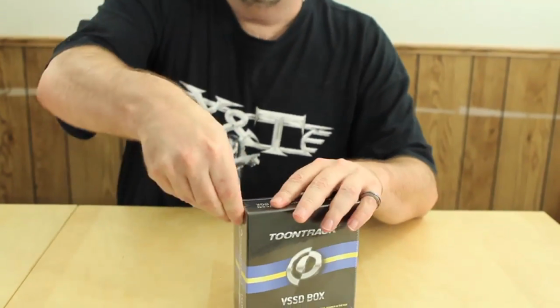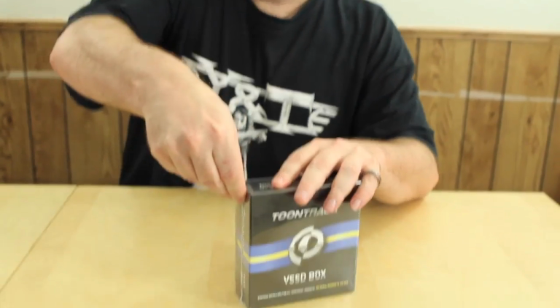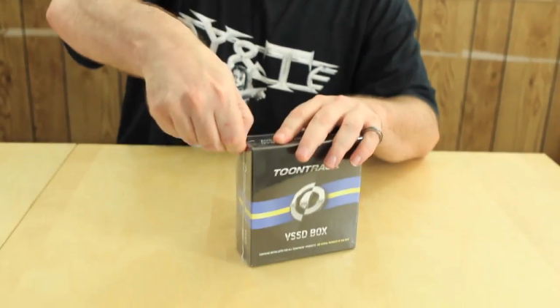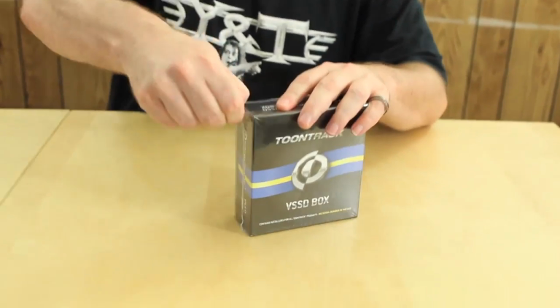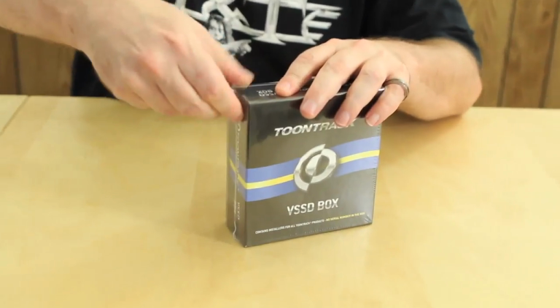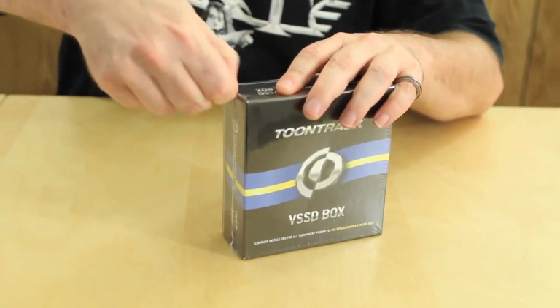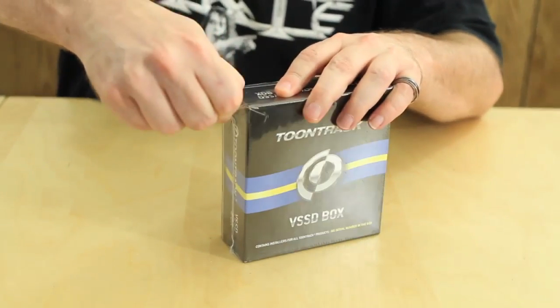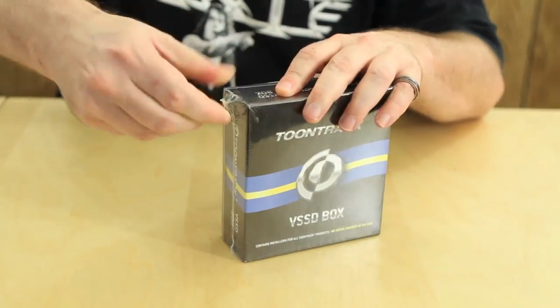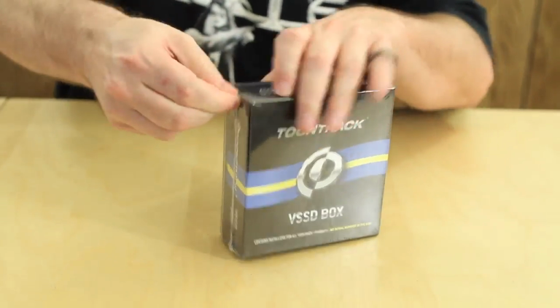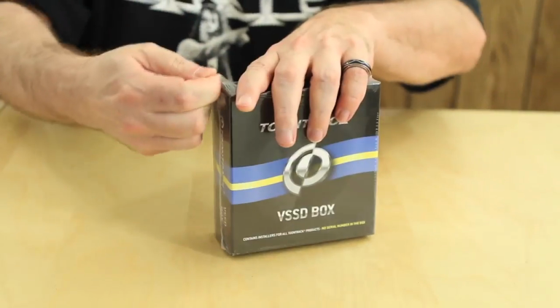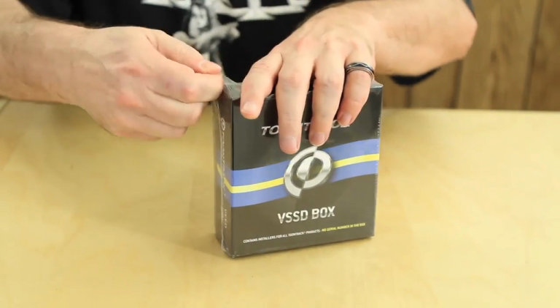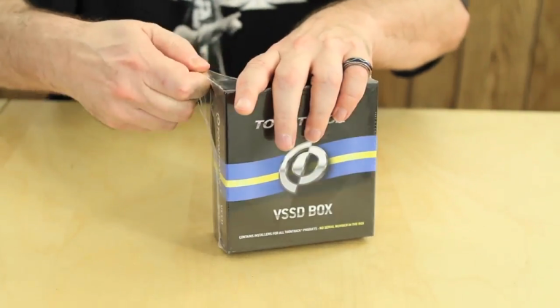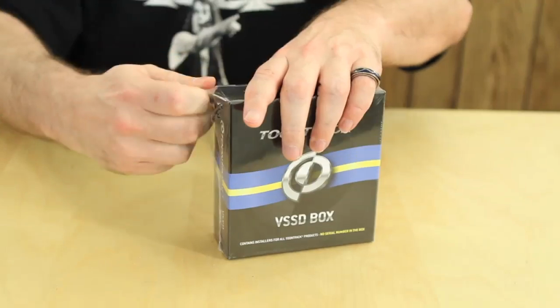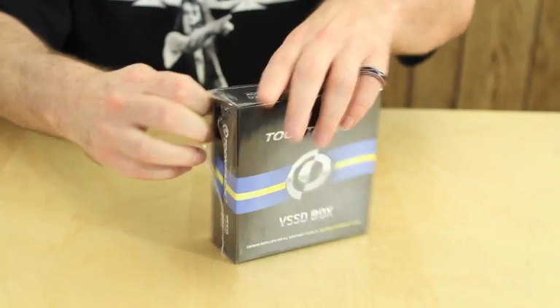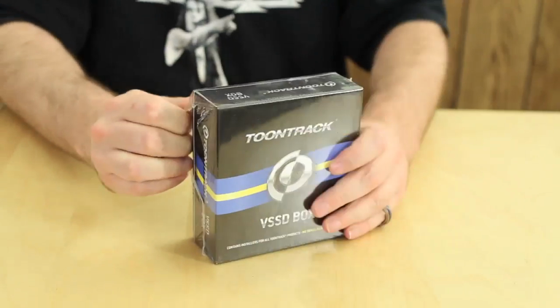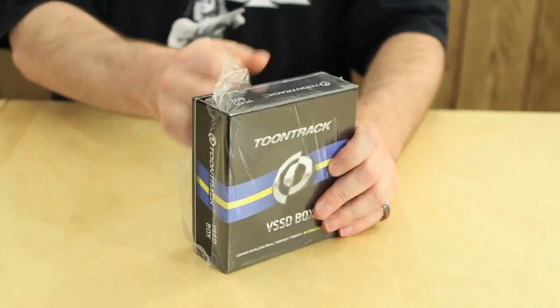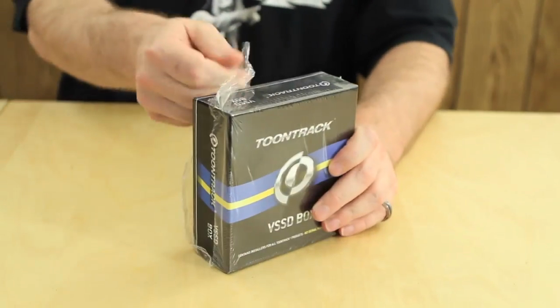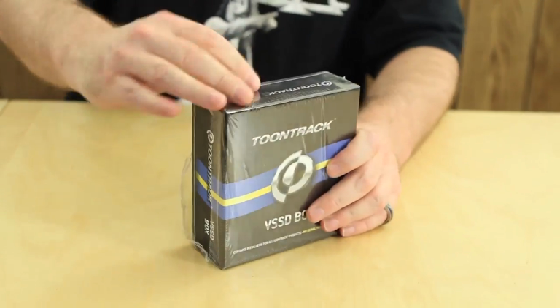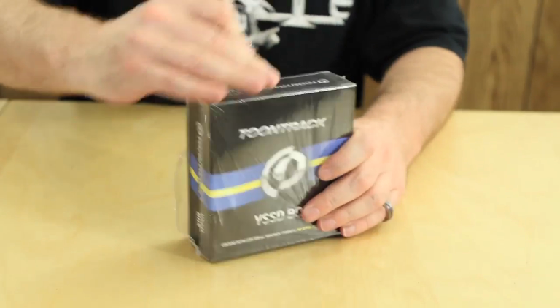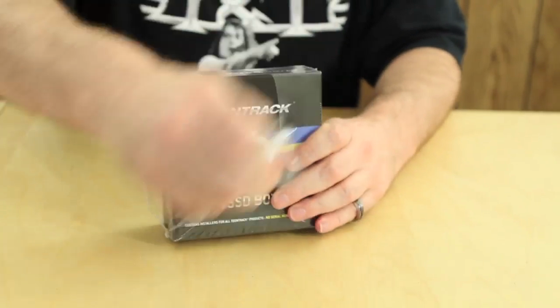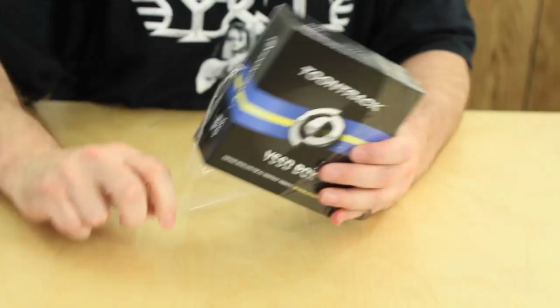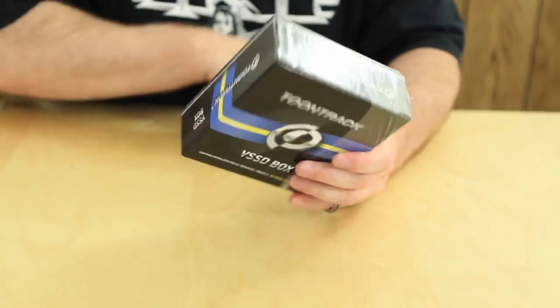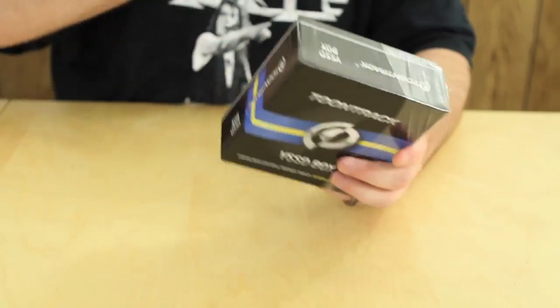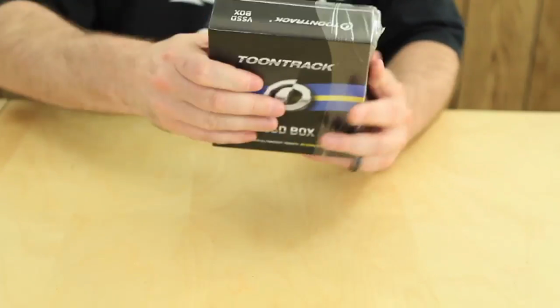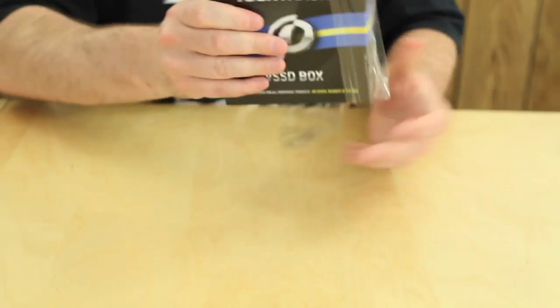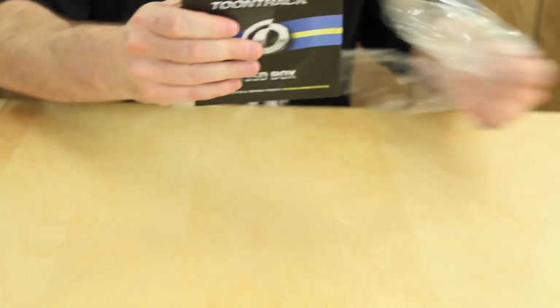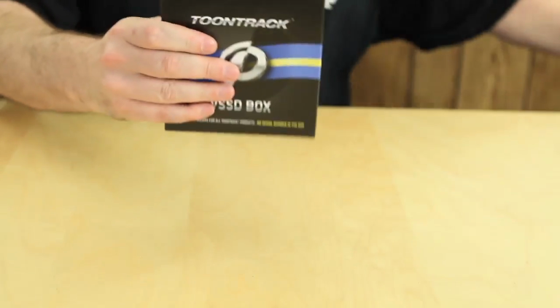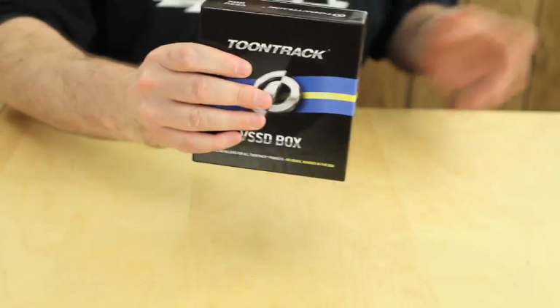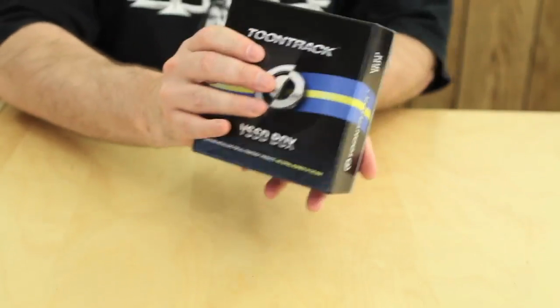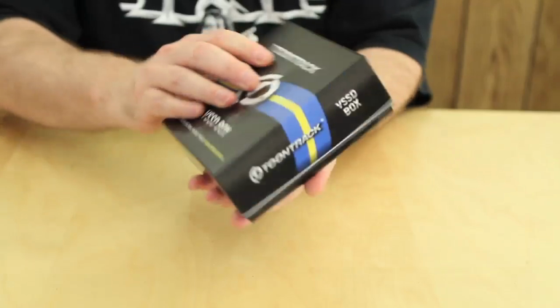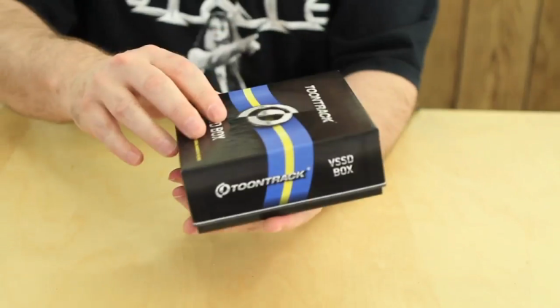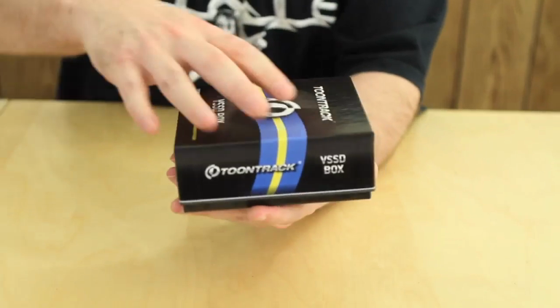So I'm going to go ahead and just tear this little package right here — easy money stuff here. By the way, I just want to thank the people out there at Toontrack for getting this. I really appreciate it, guys.